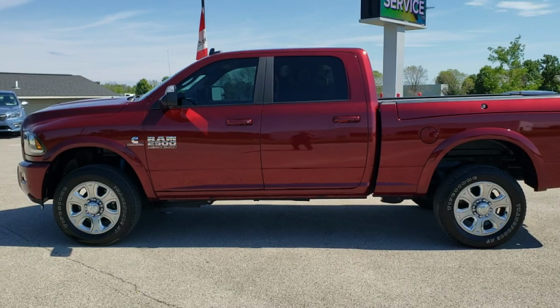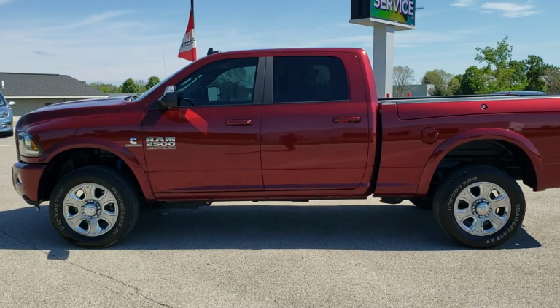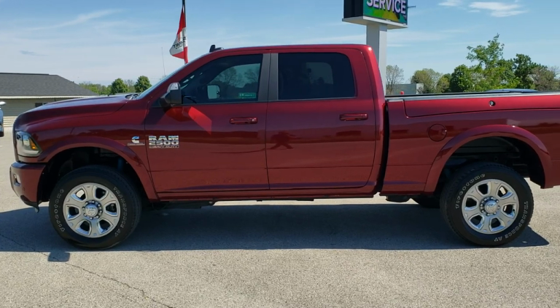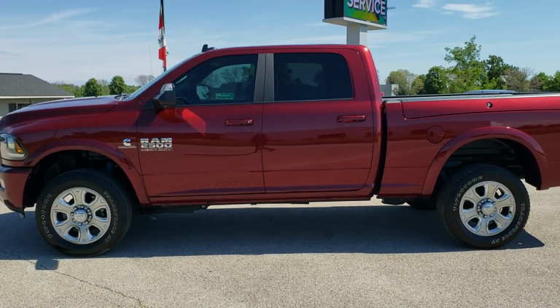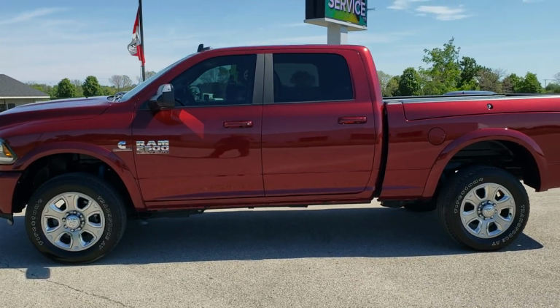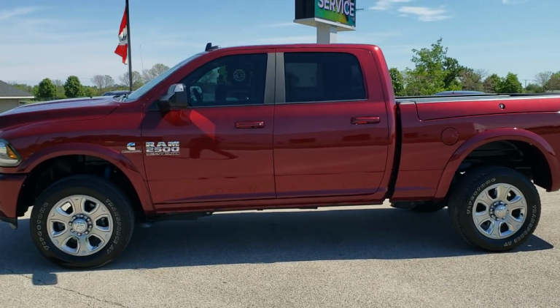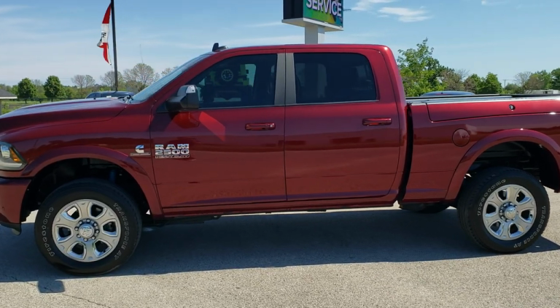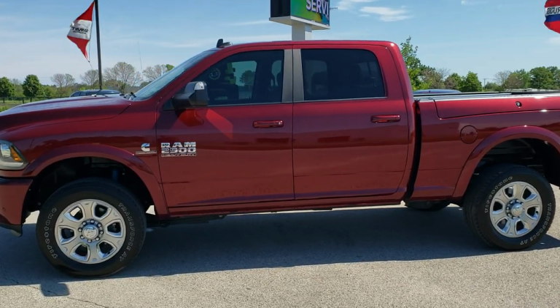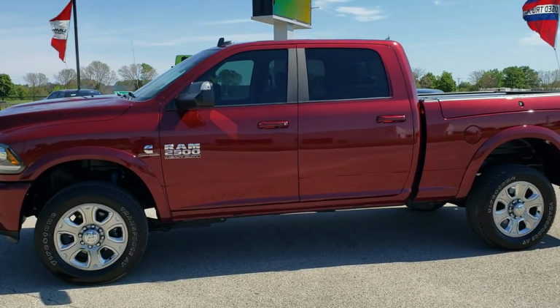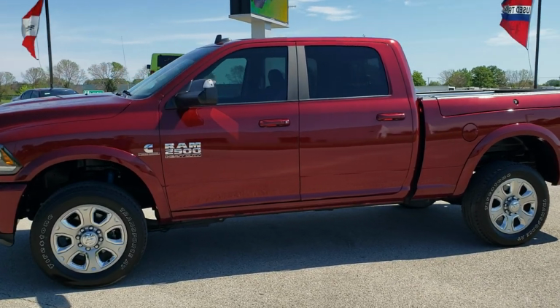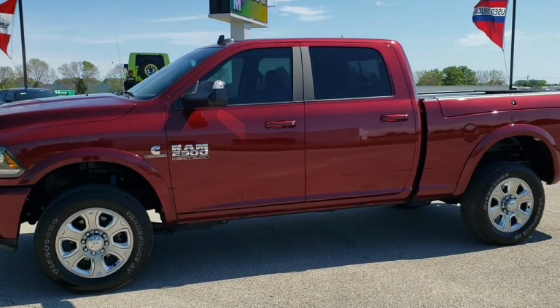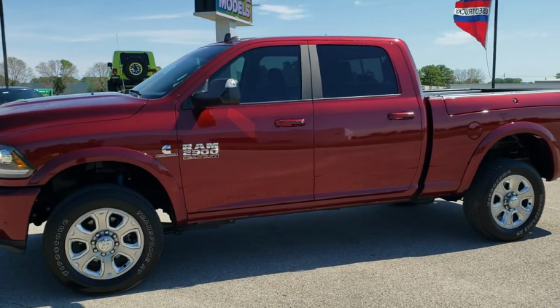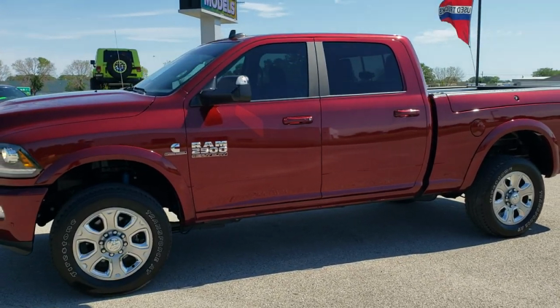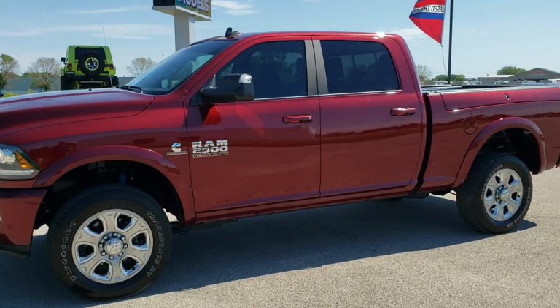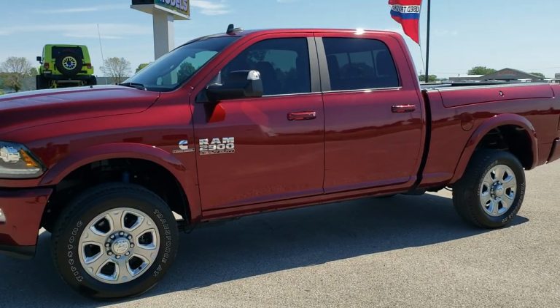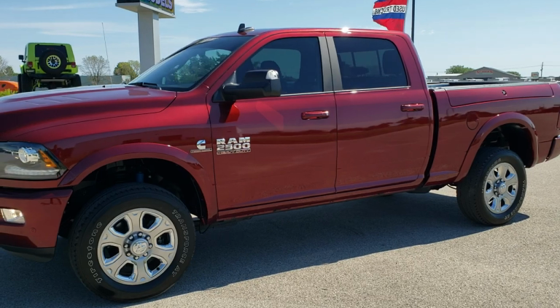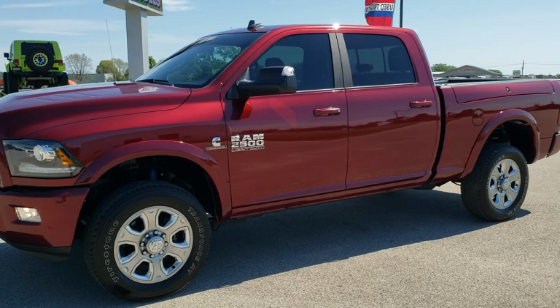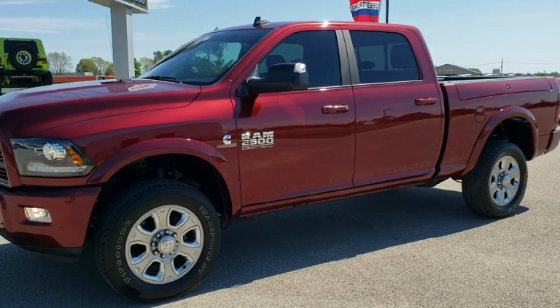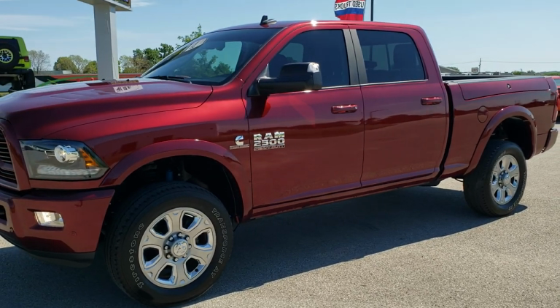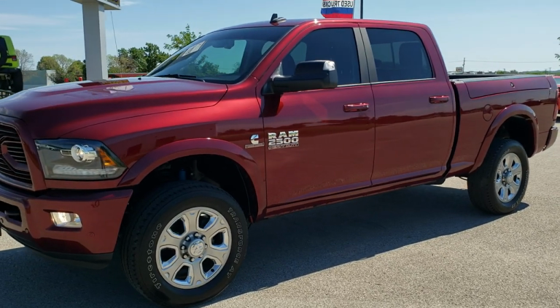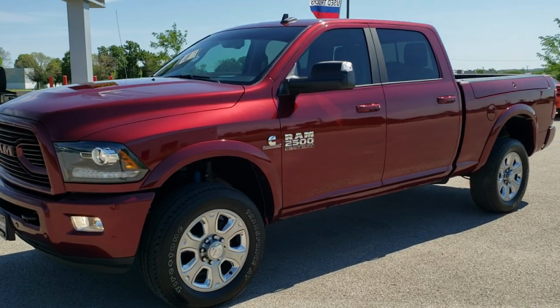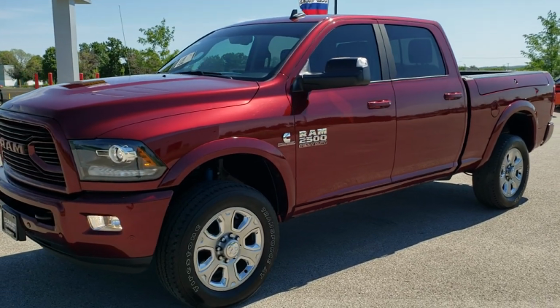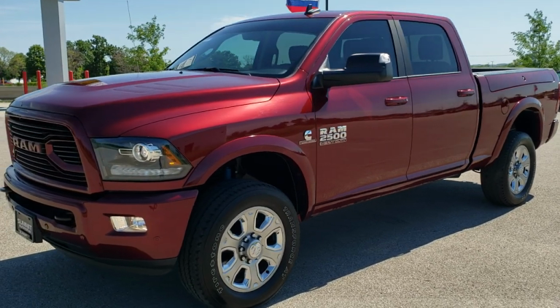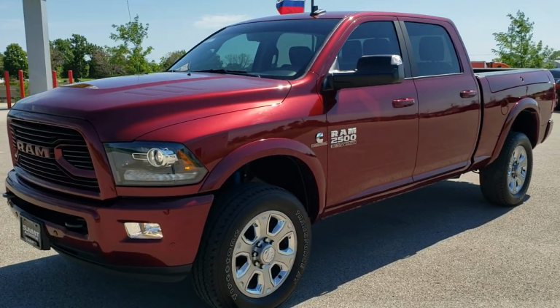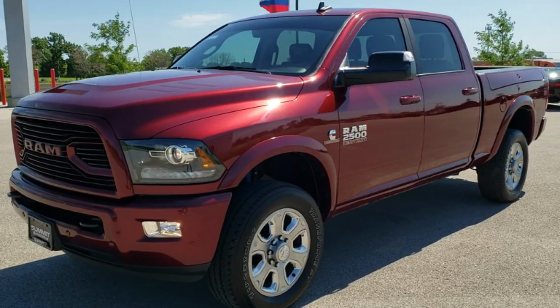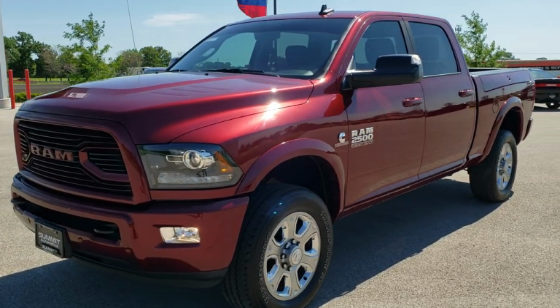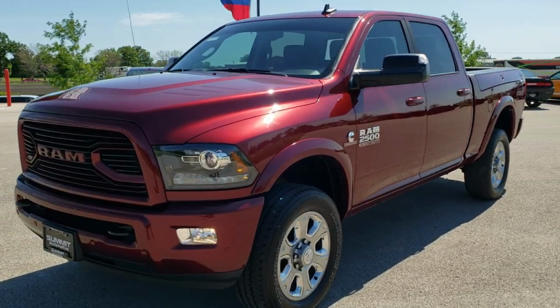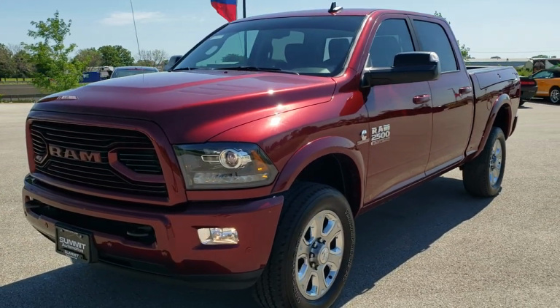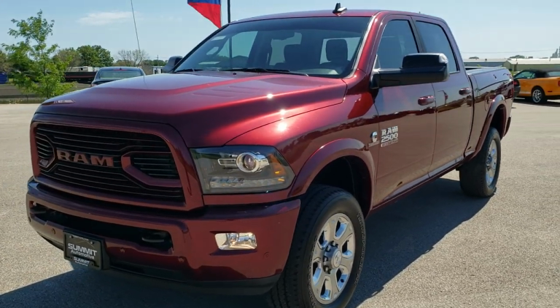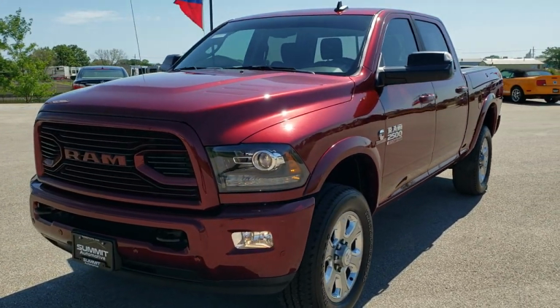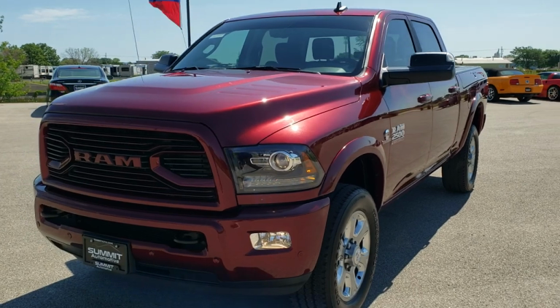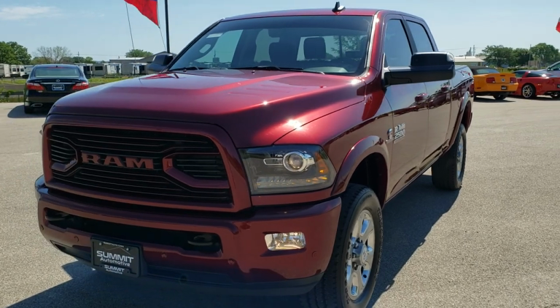This is stock number 10775. We are here at Summit Automotive in Fond du Lac, Wisconsin — your new and used heavy duty truck and Ram headquarters.